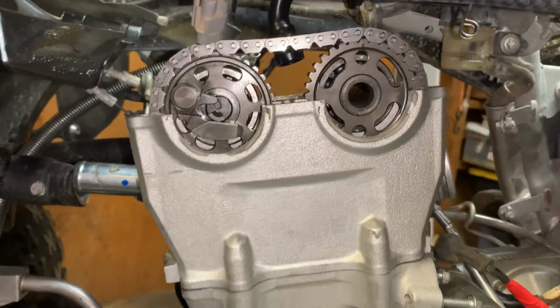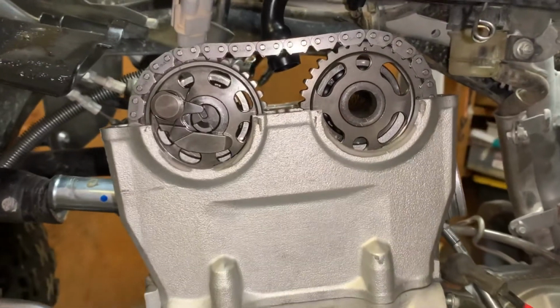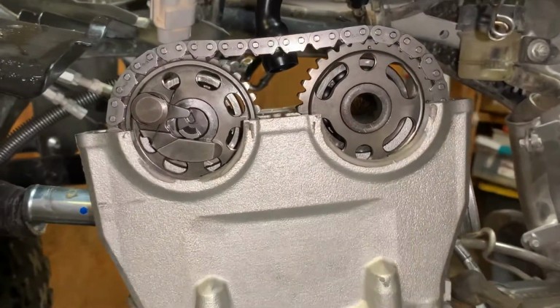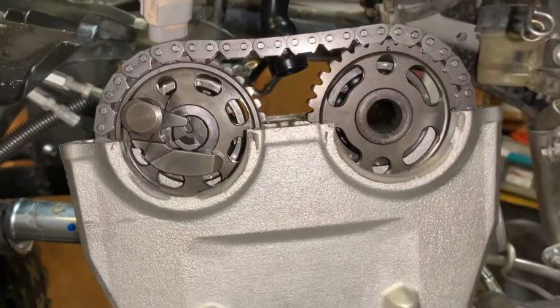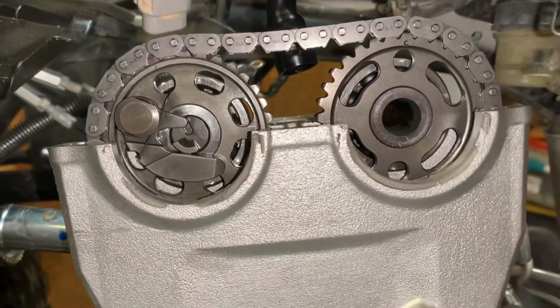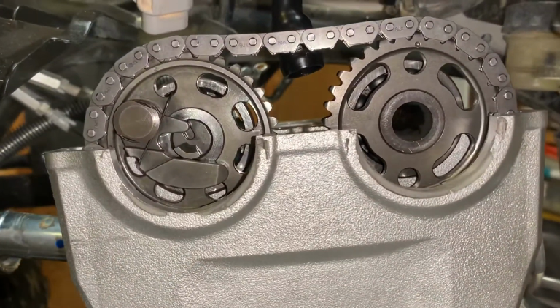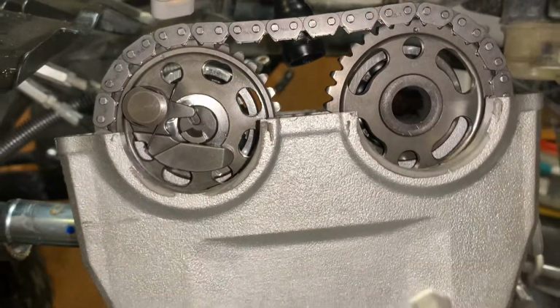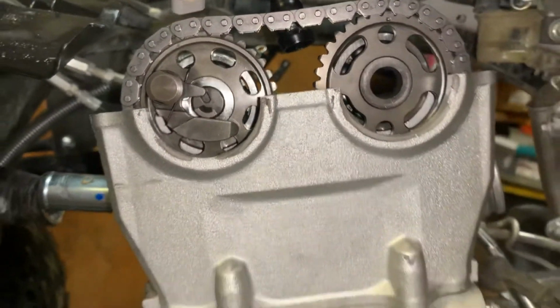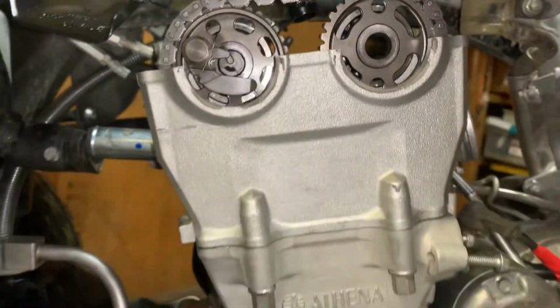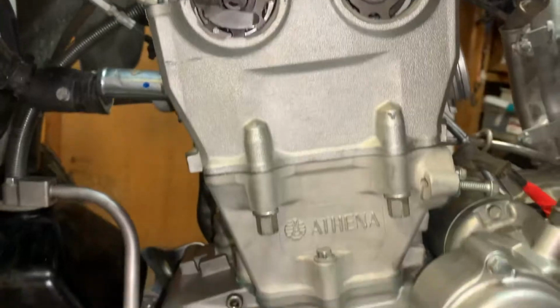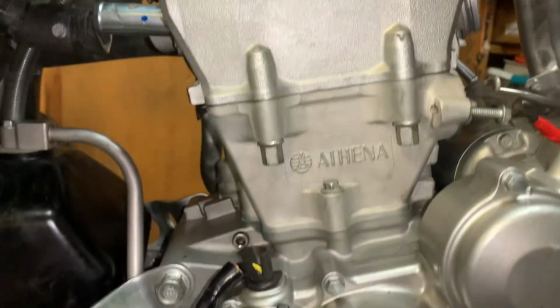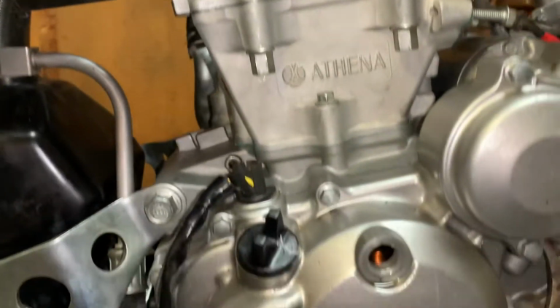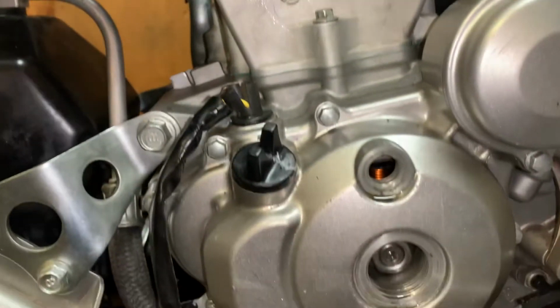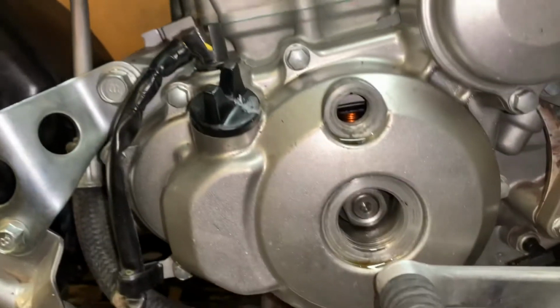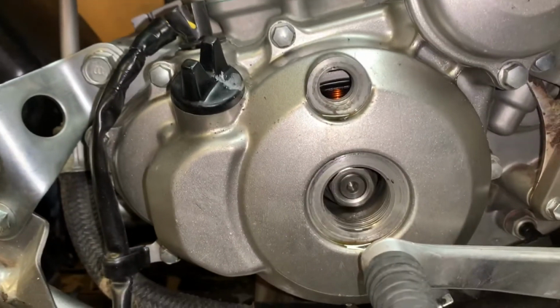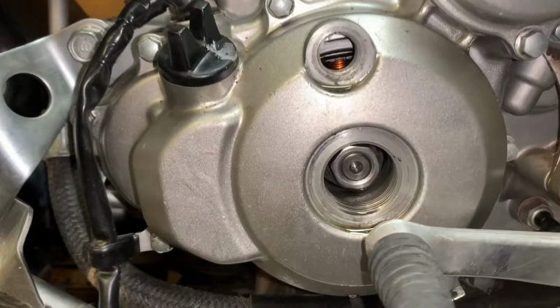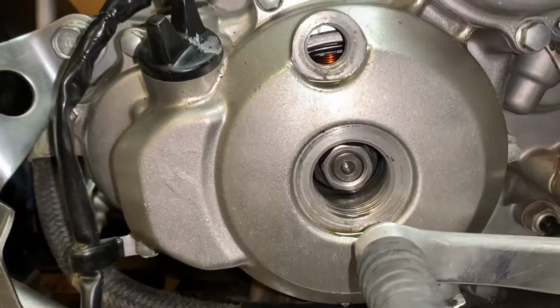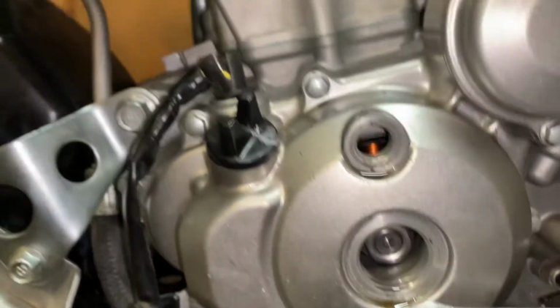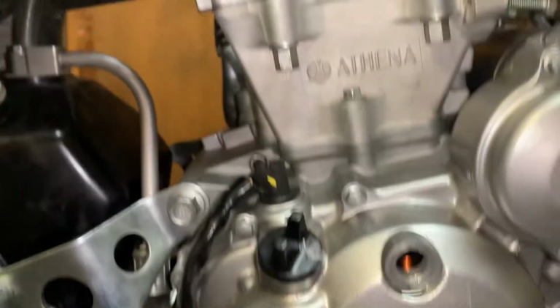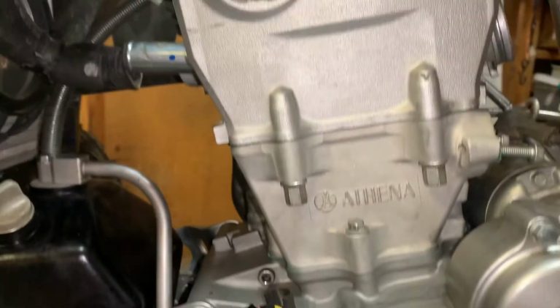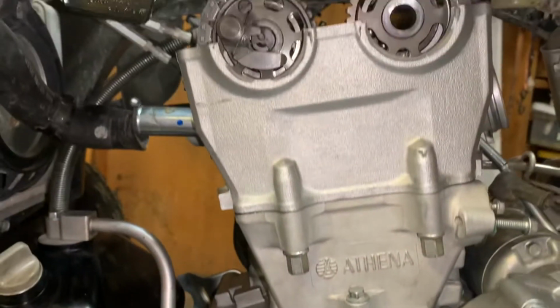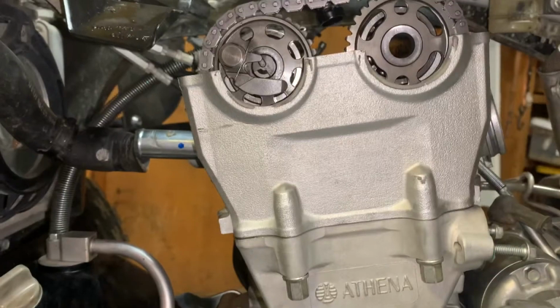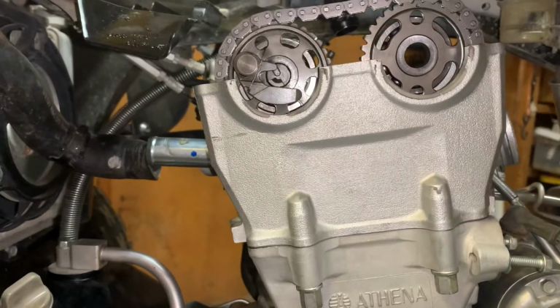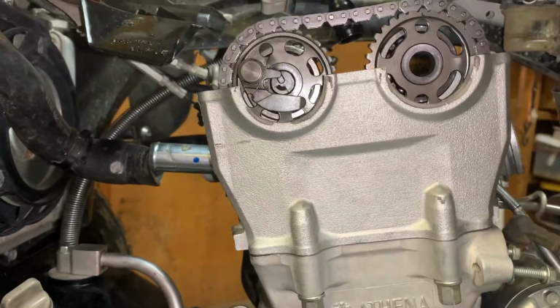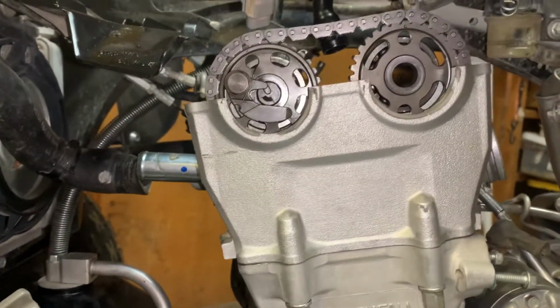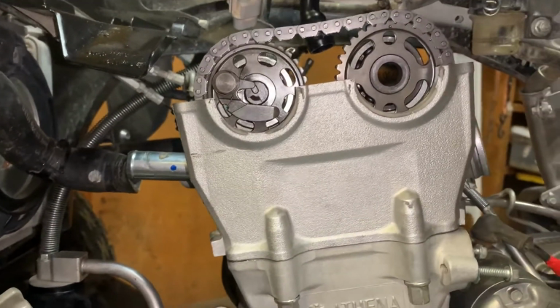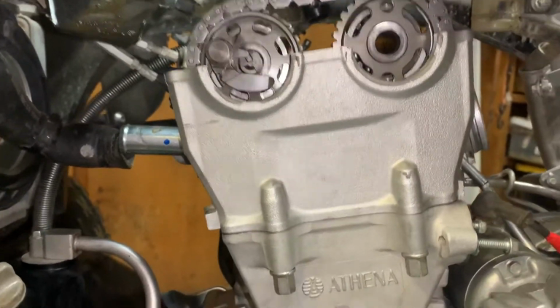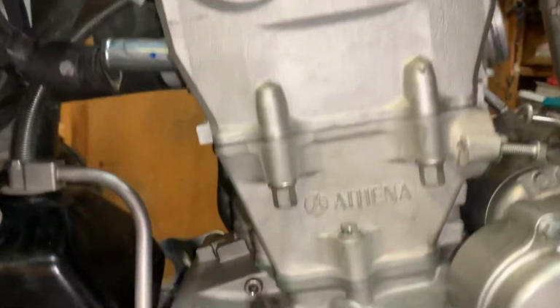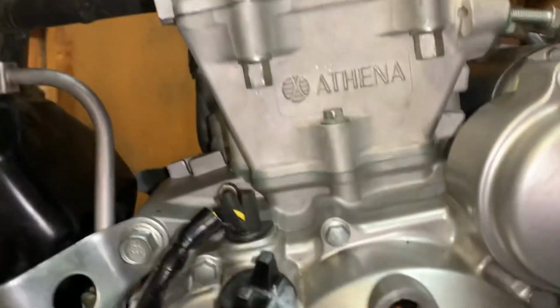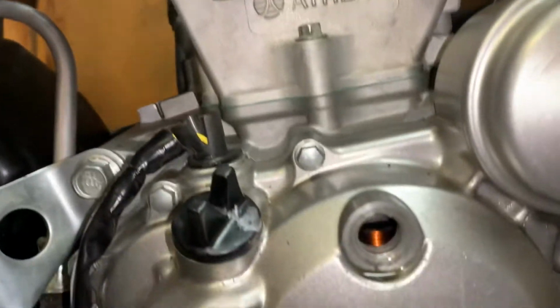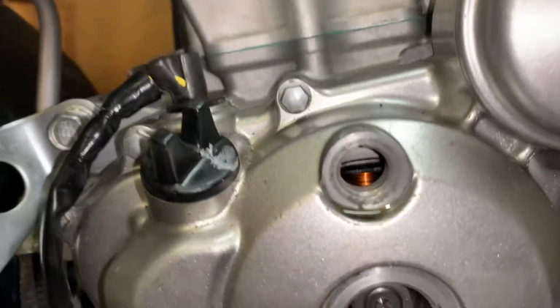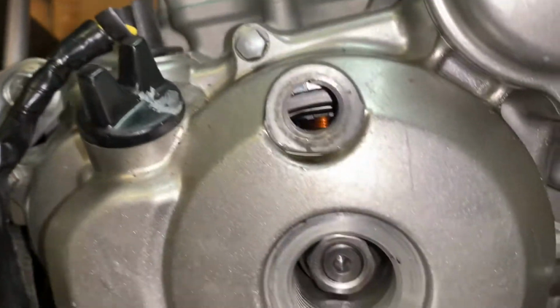Quick tip to set timing on a YFZ450 or most Yamahas that are not the backwards head. The backwards head style are similar but at the same time different. I'll go over that one some other time.